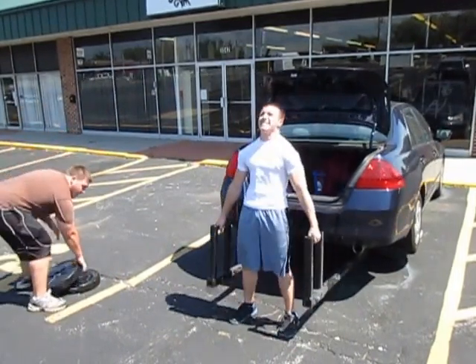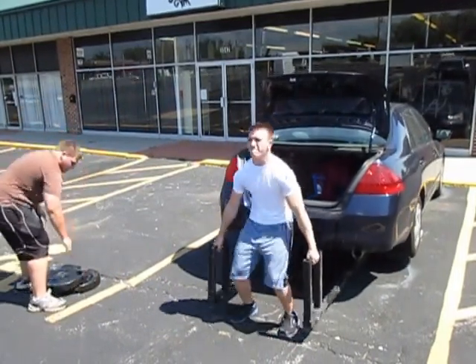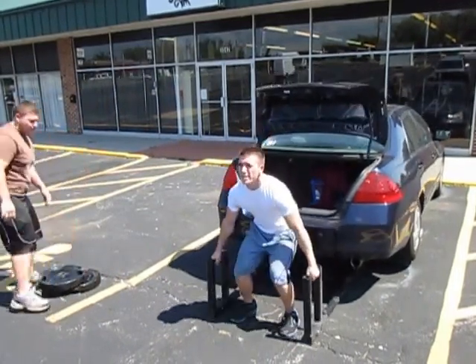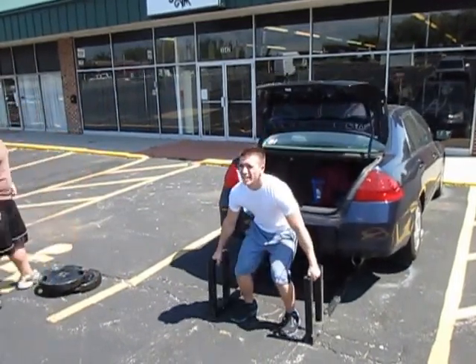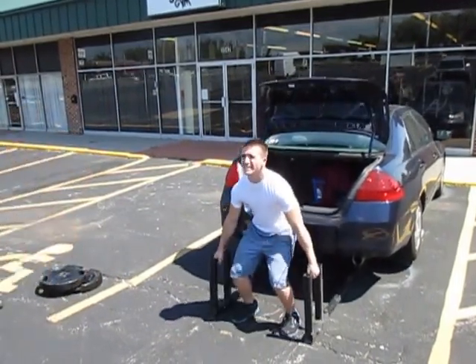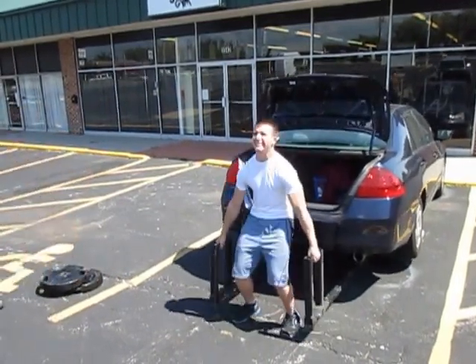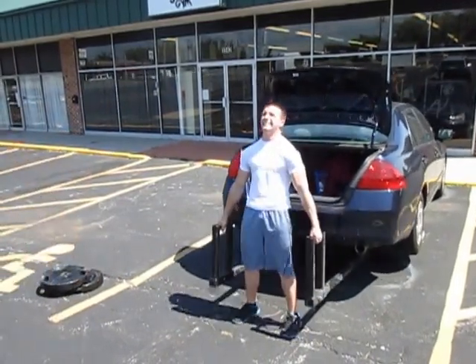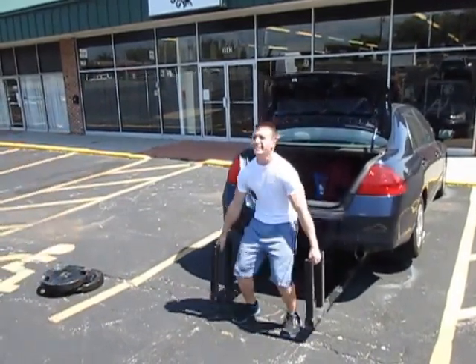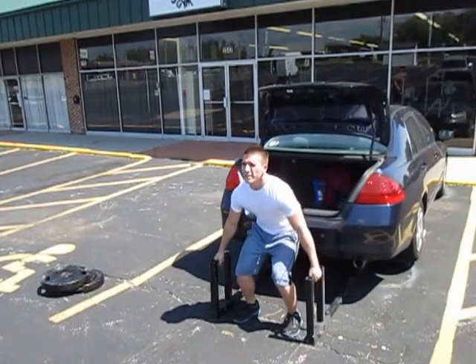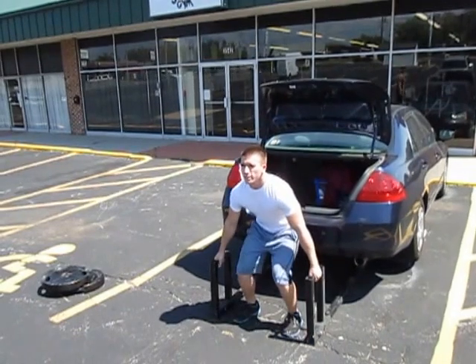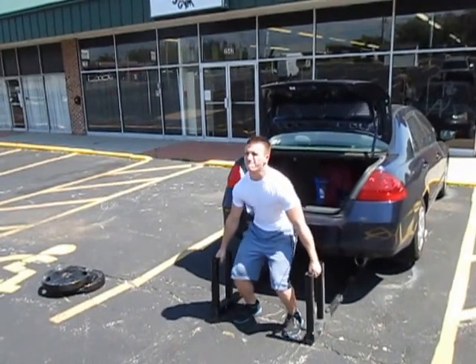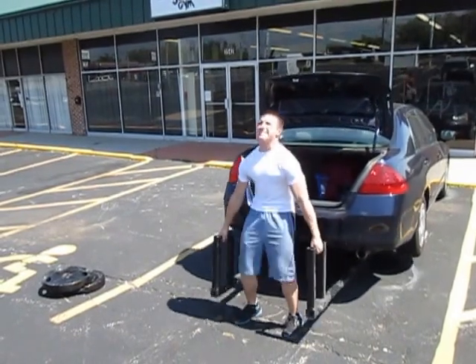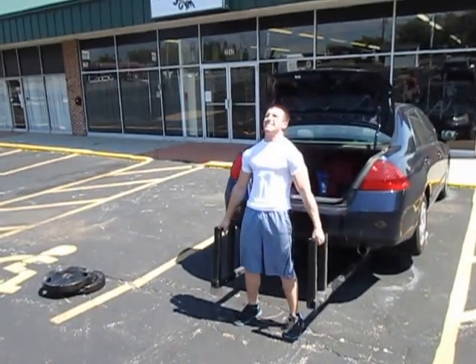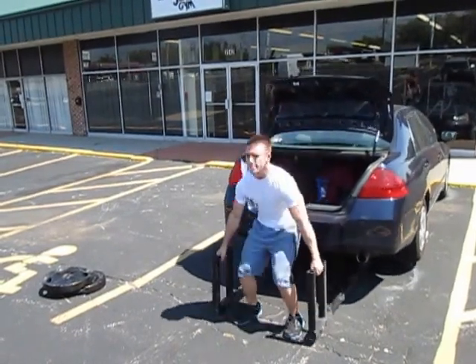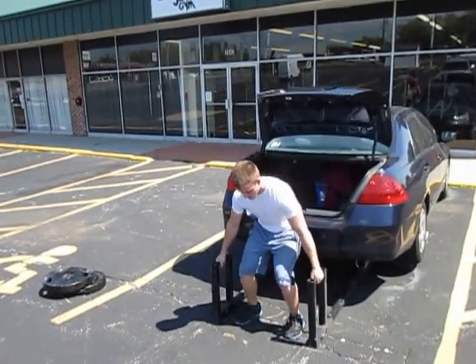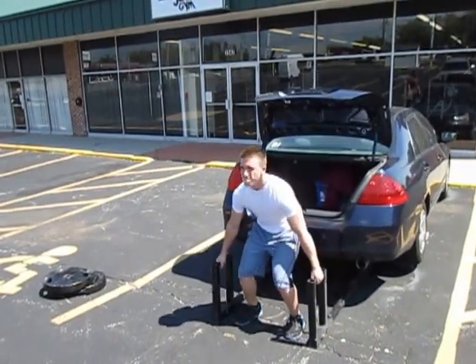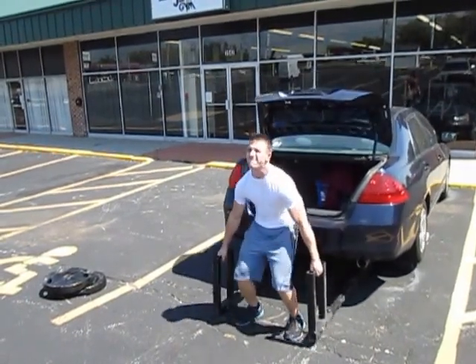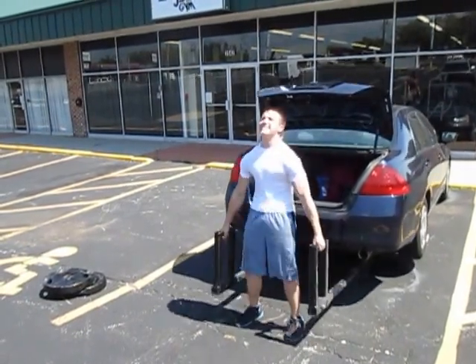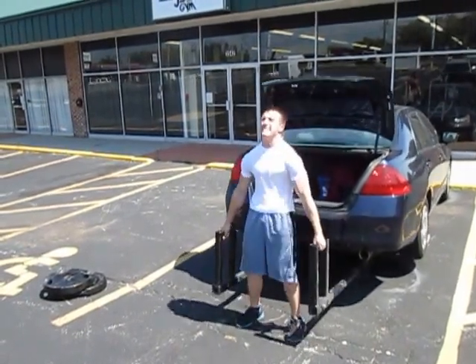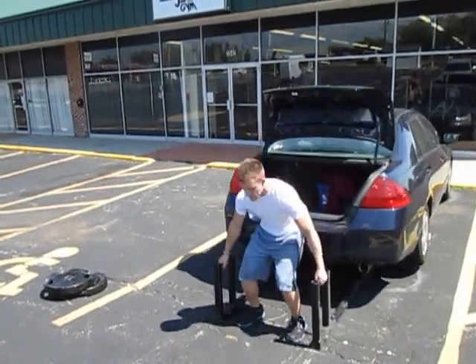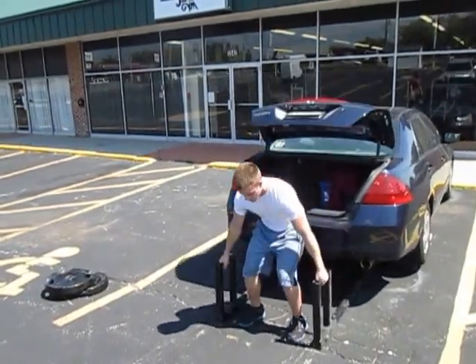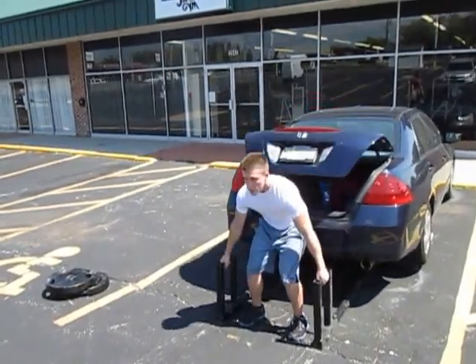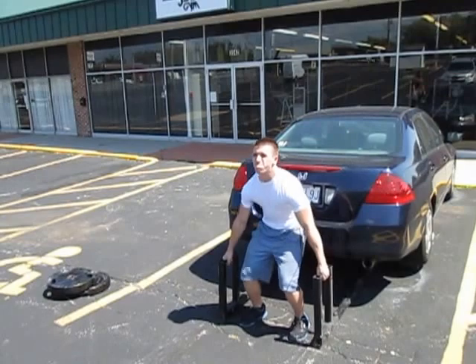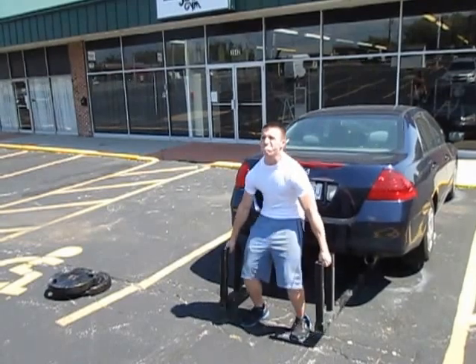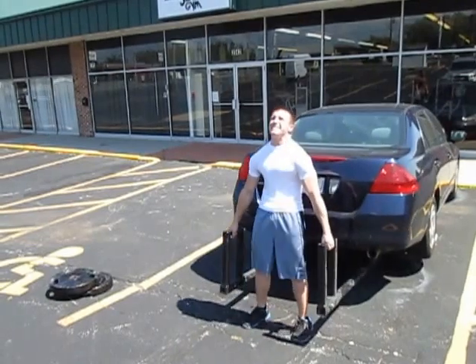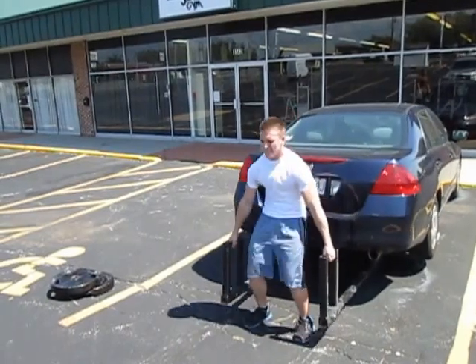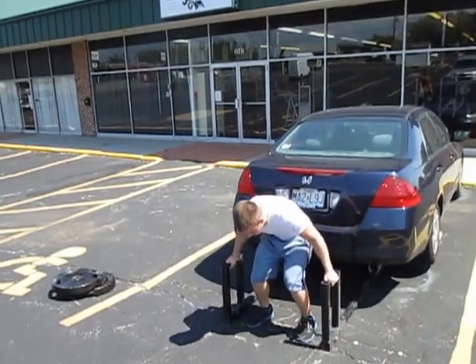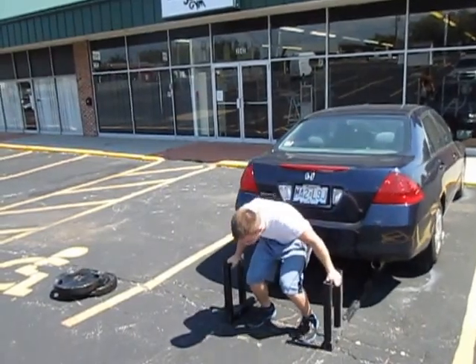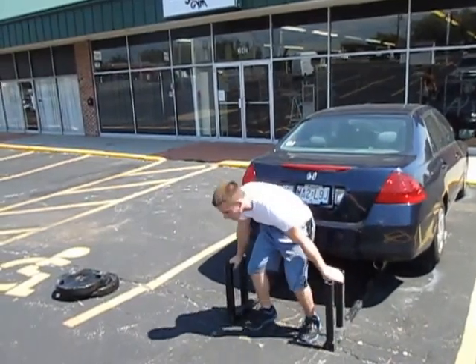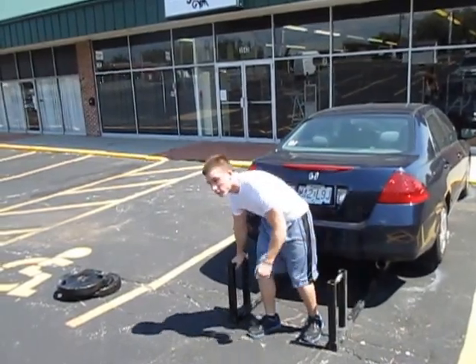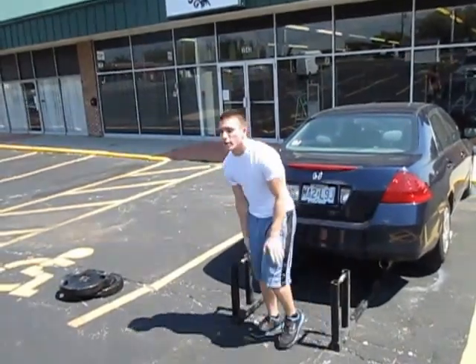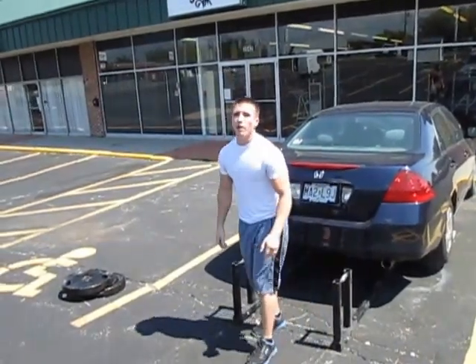Nine. Come on. Ten. Good. Two more. Eleven. Twelve. Thirteen. That's good. All right.